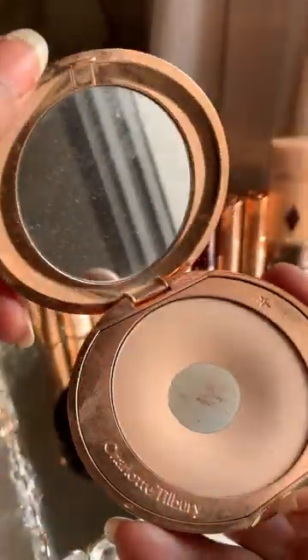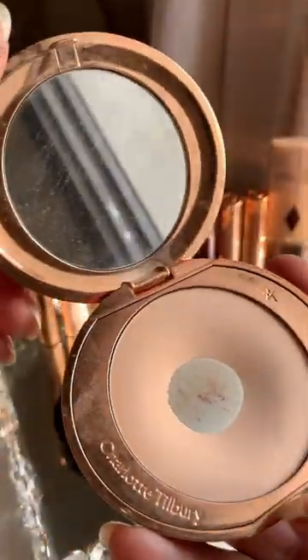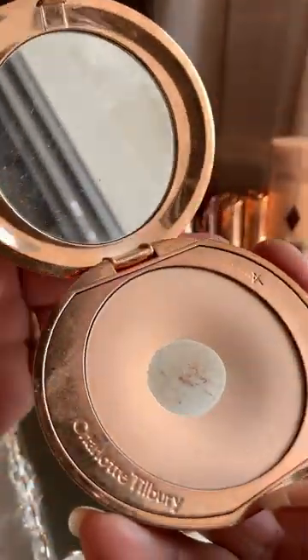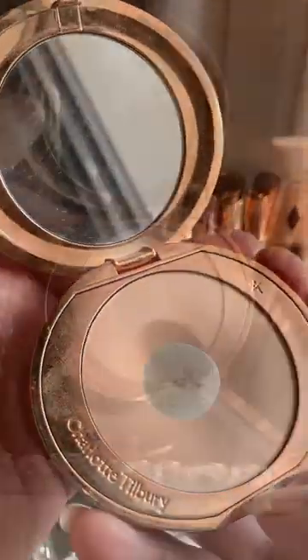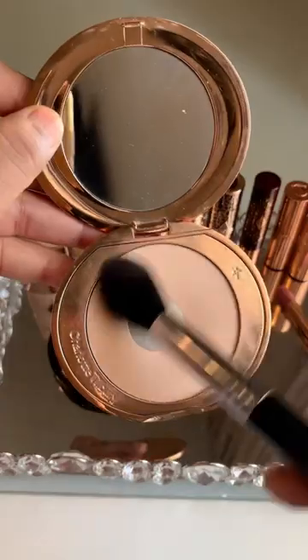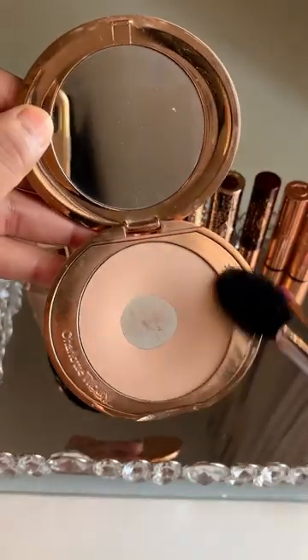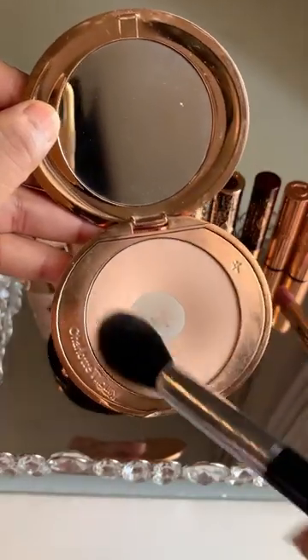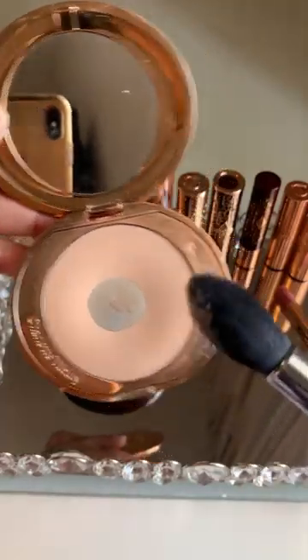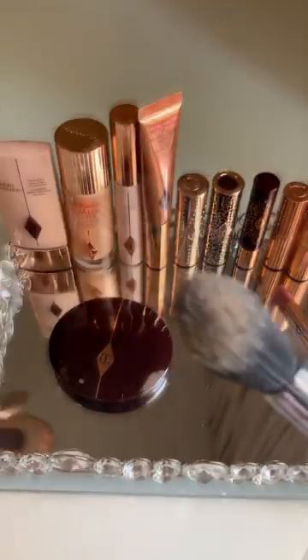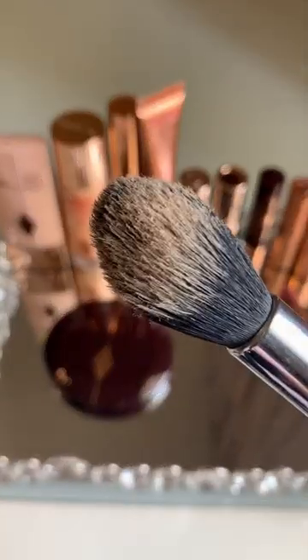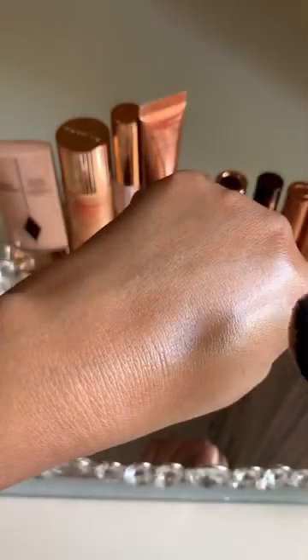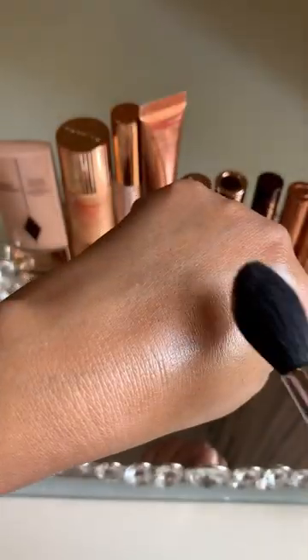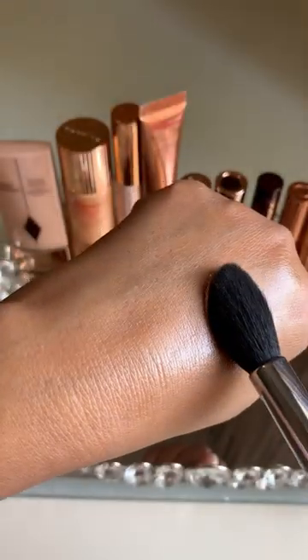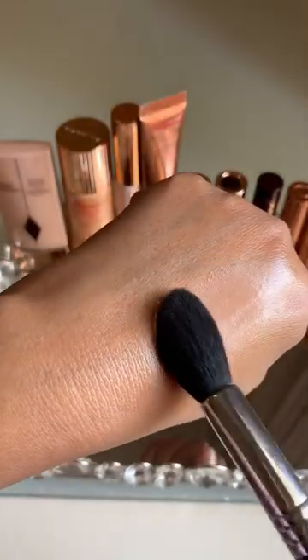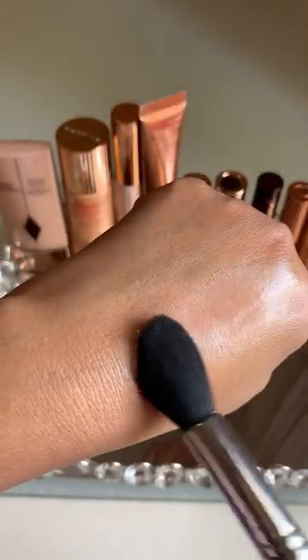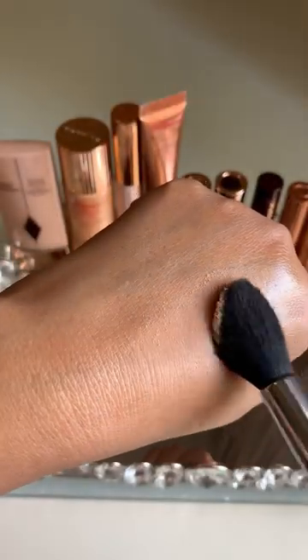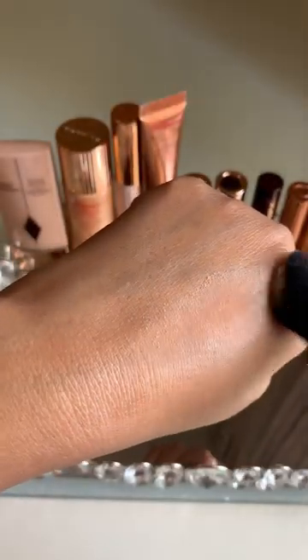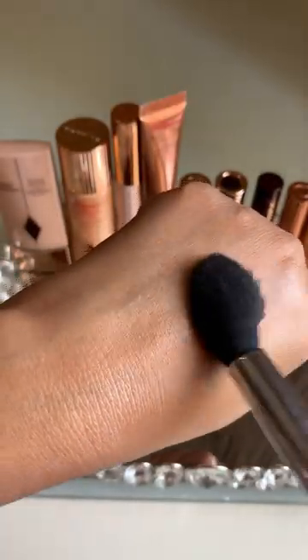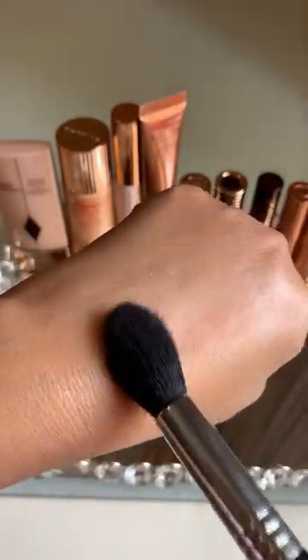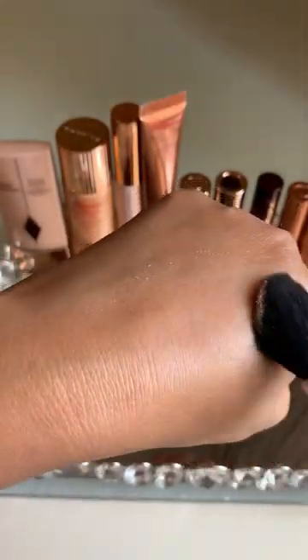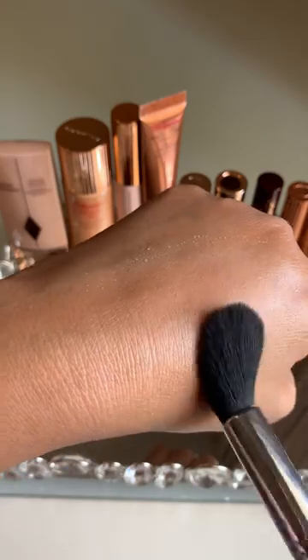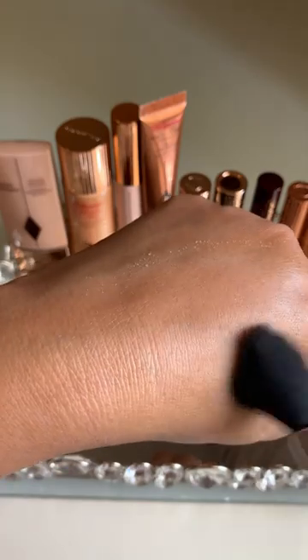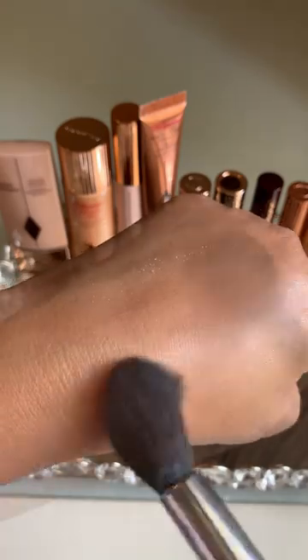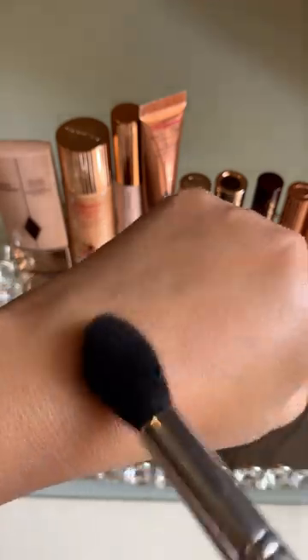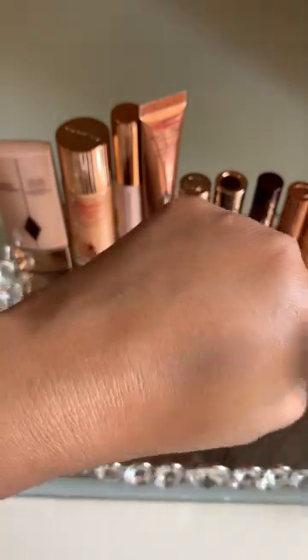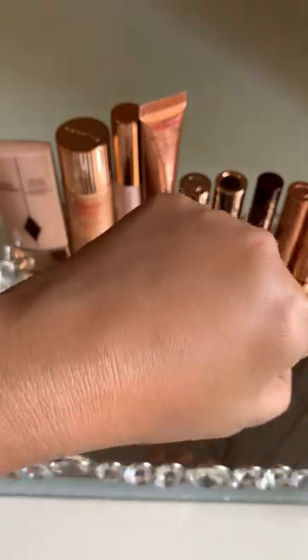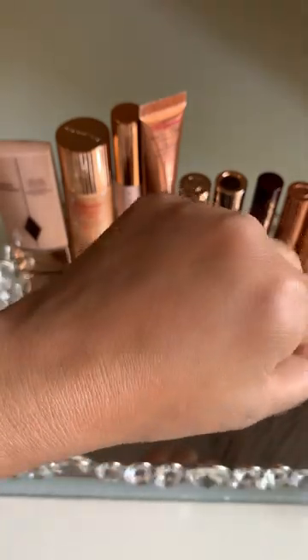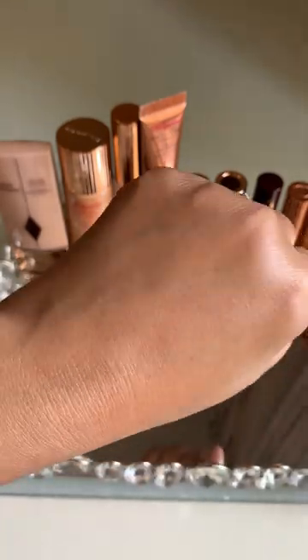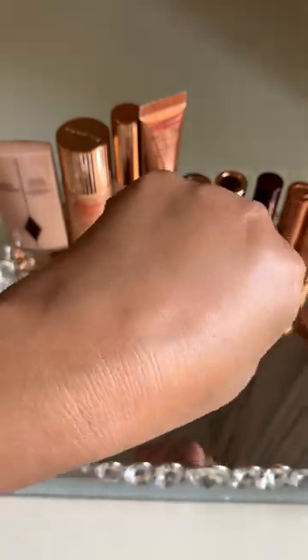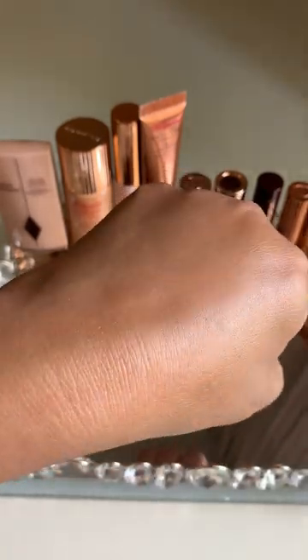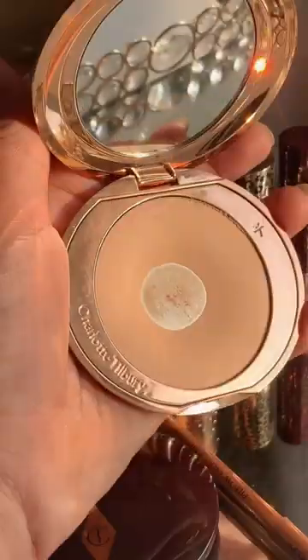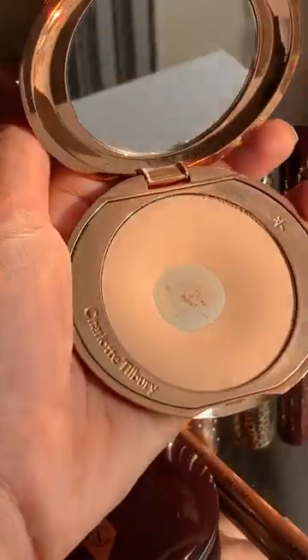You can use it on top of foundation, concealer, or by itself. It gives a really nice blur — this product makes you look like you have a filter on your face. It takes away any unwanted shine but still leaves a nice radiant finish.